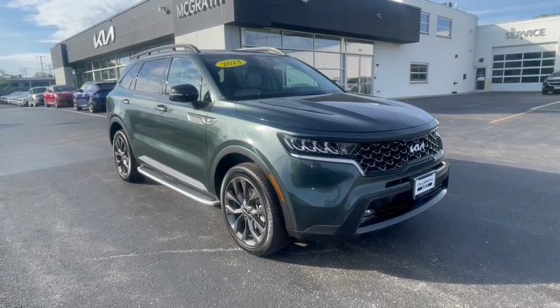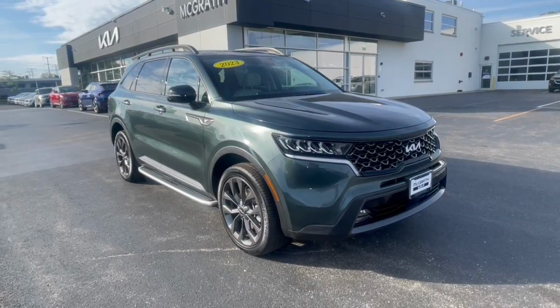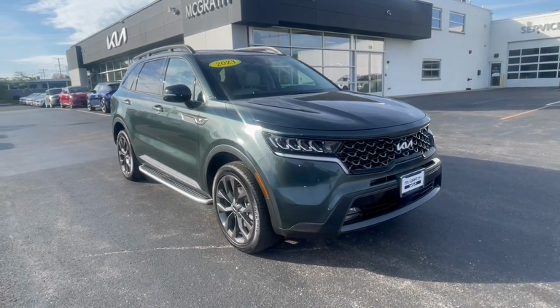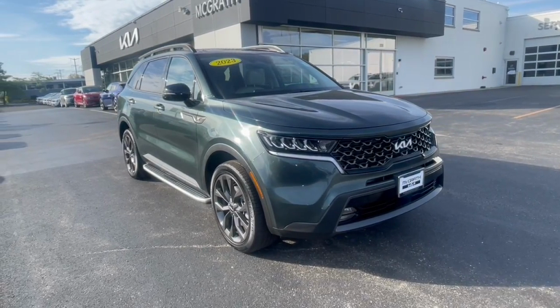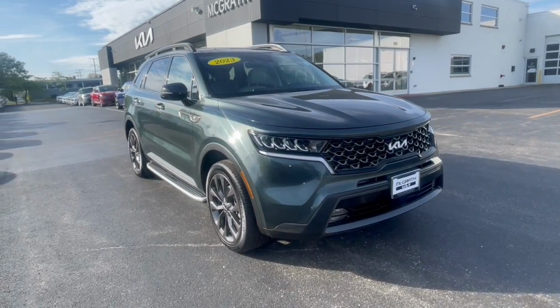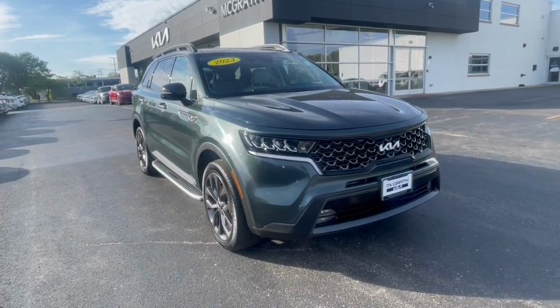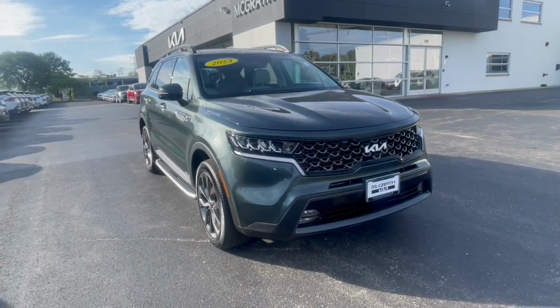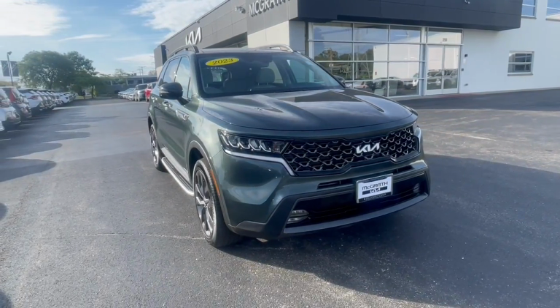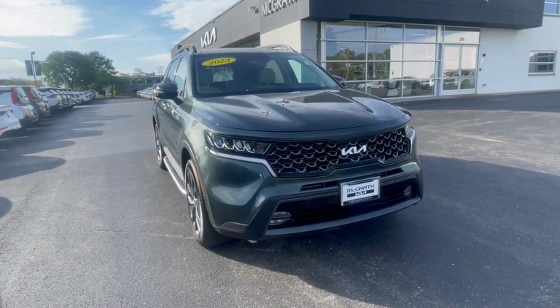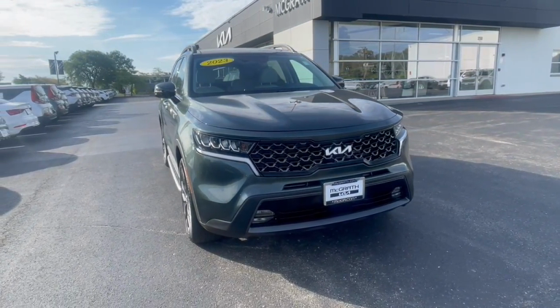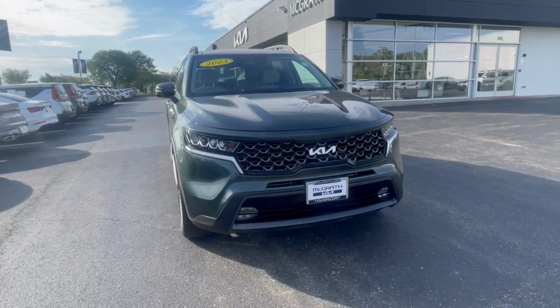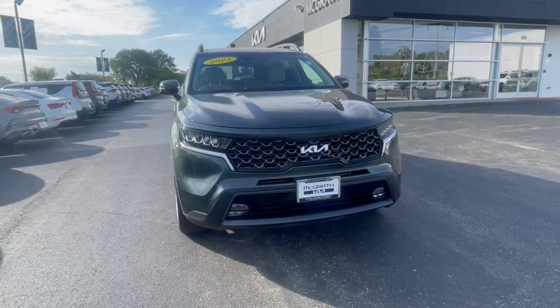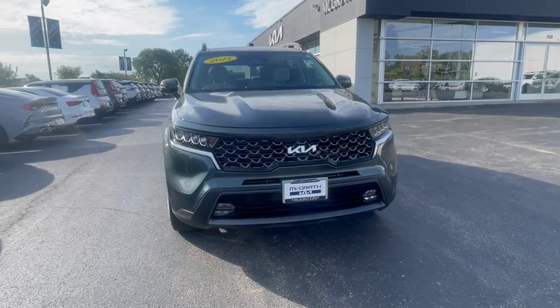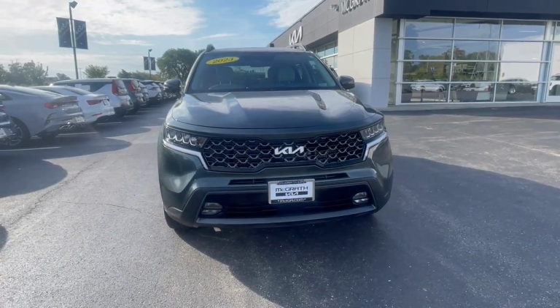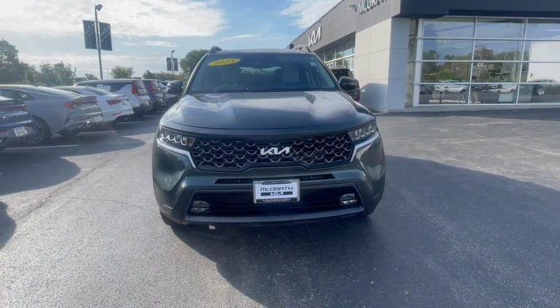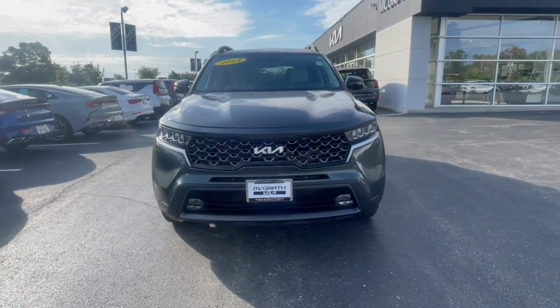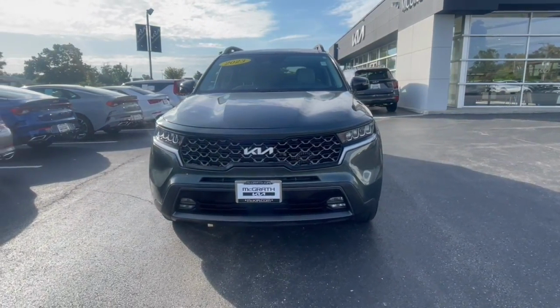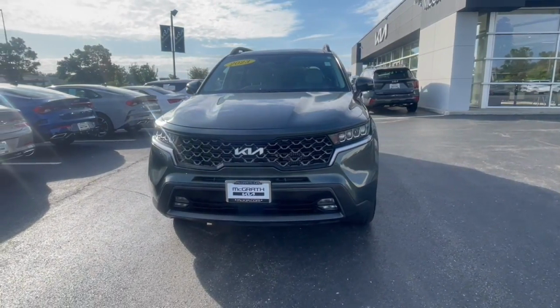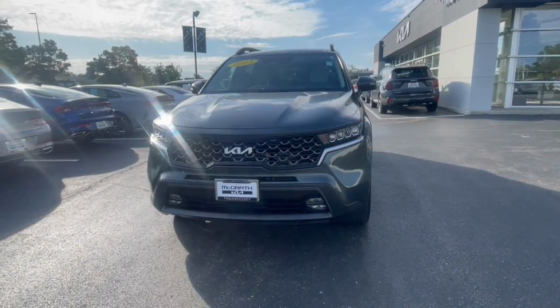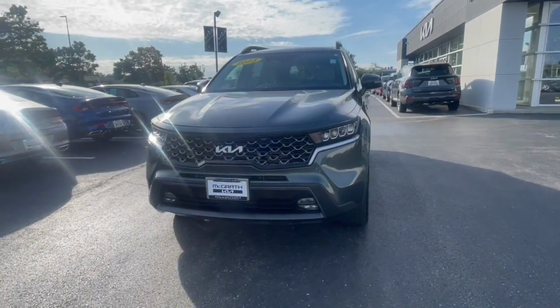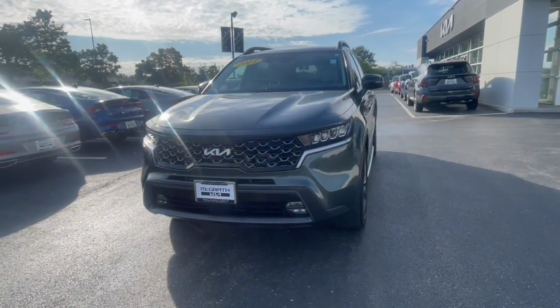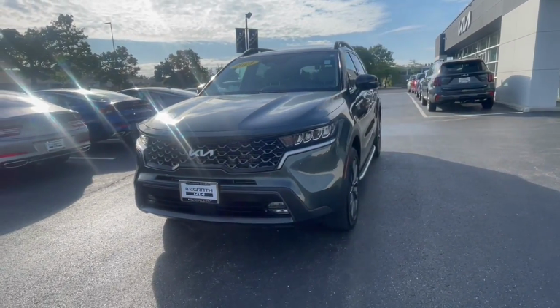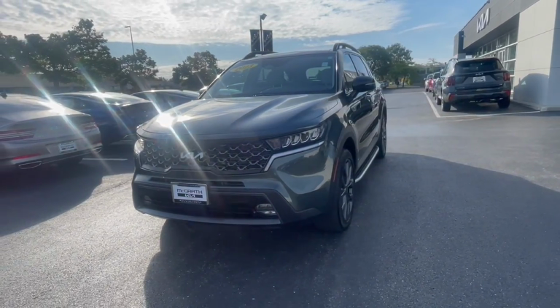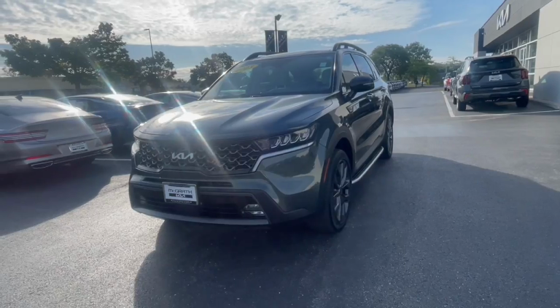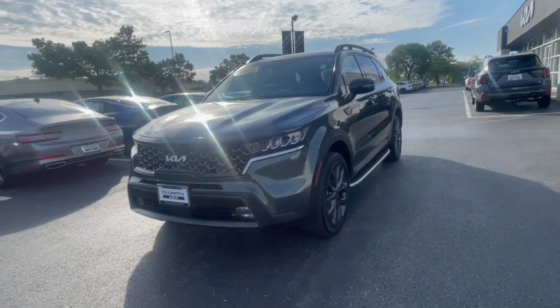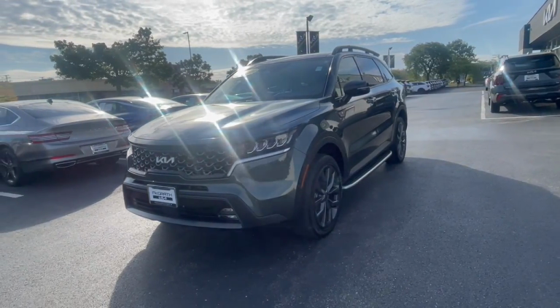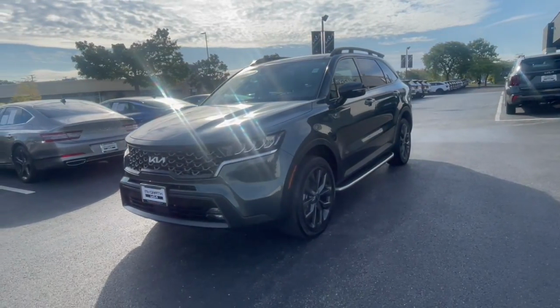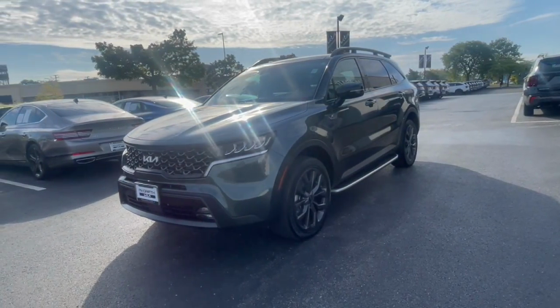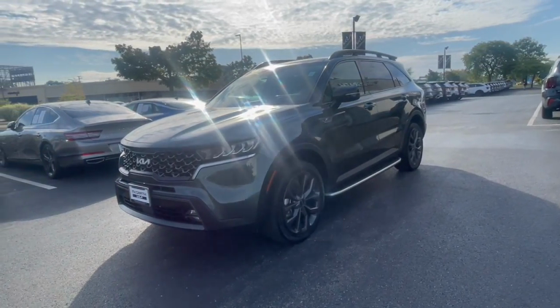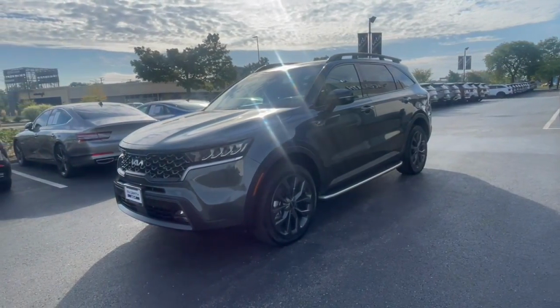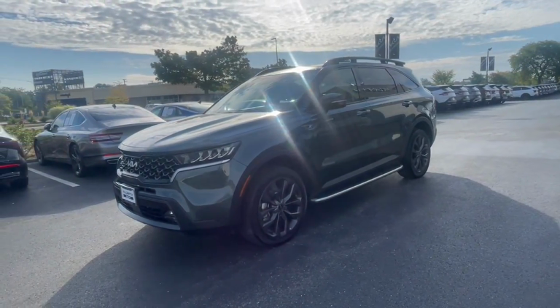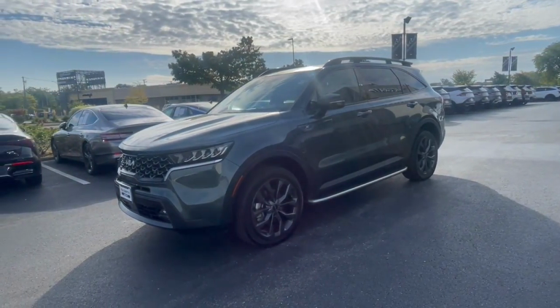Look no further than the 2023 Kia Sorento. With less than 15,000 miles on the odometer, this vehicle stands out from the rest. This versatile Sorento has what your family needs to get the most out of every journey.